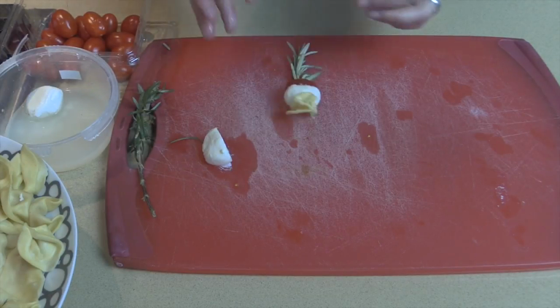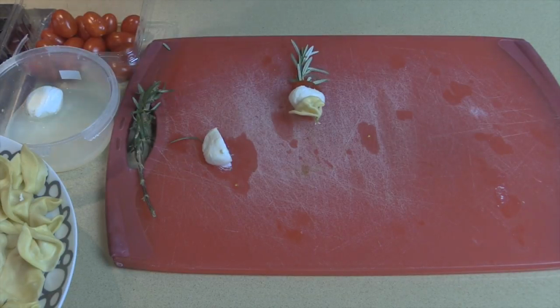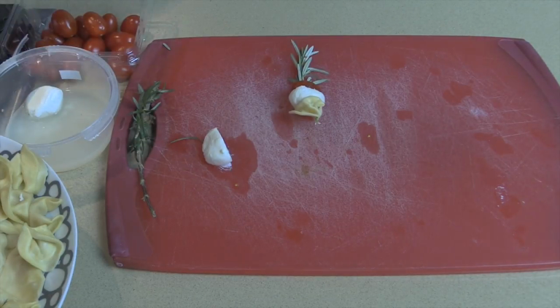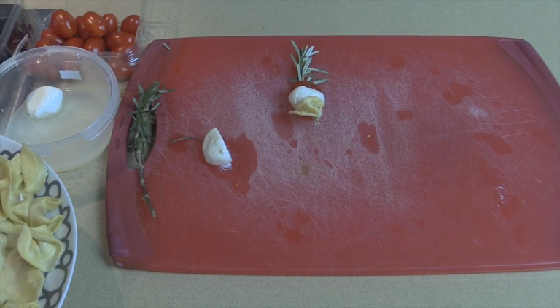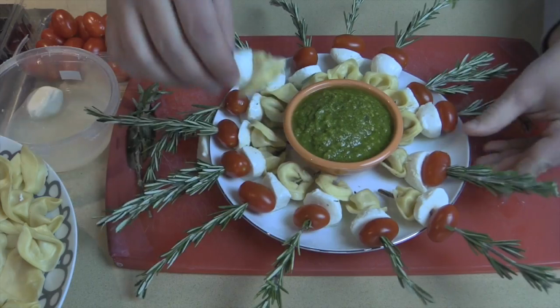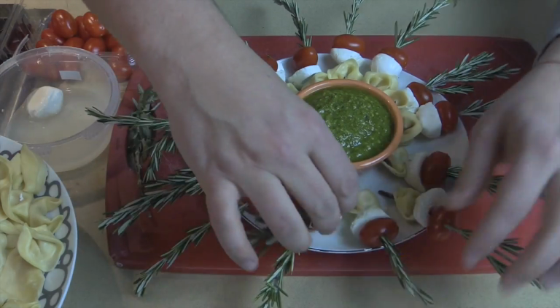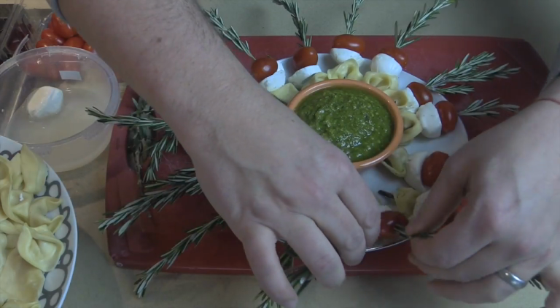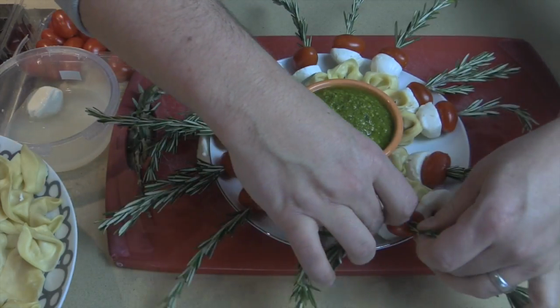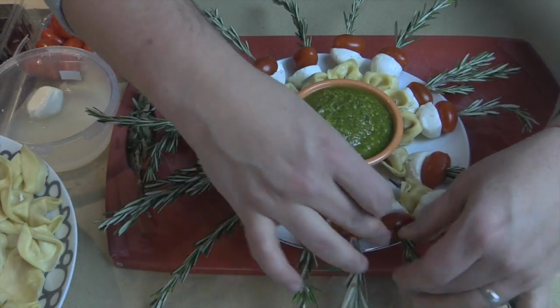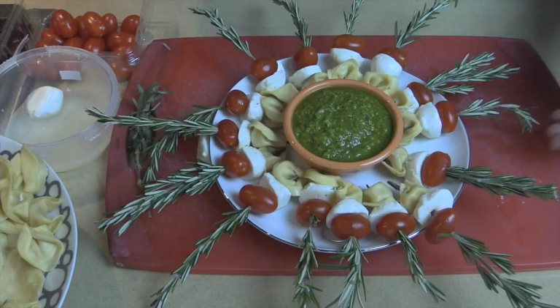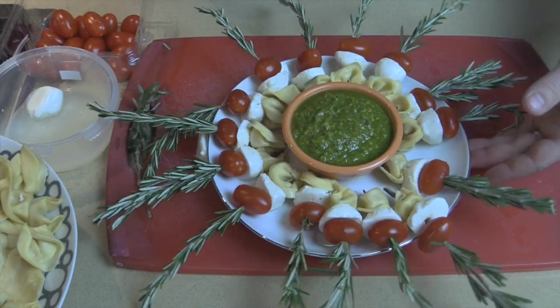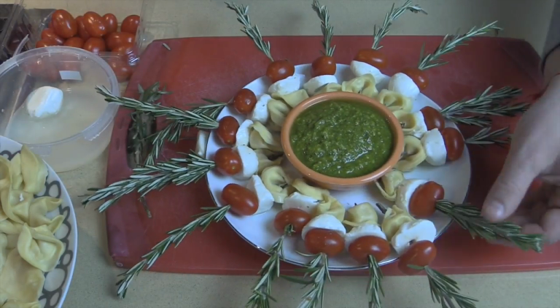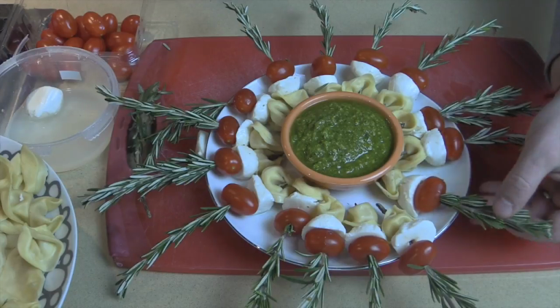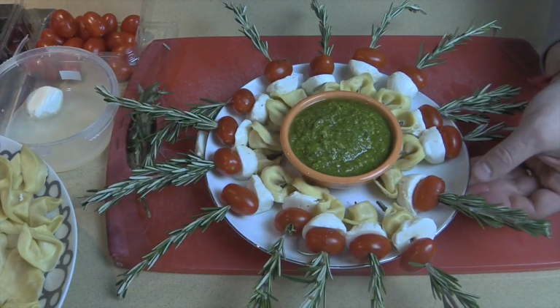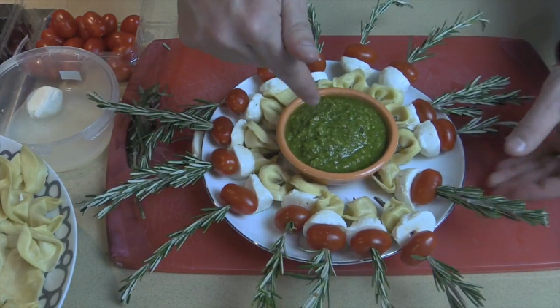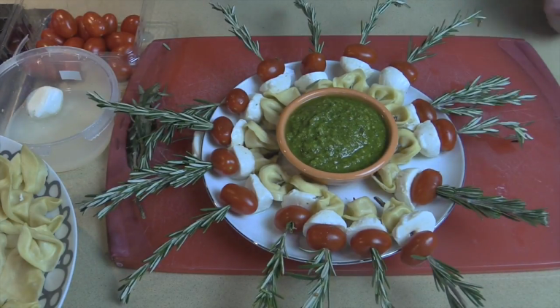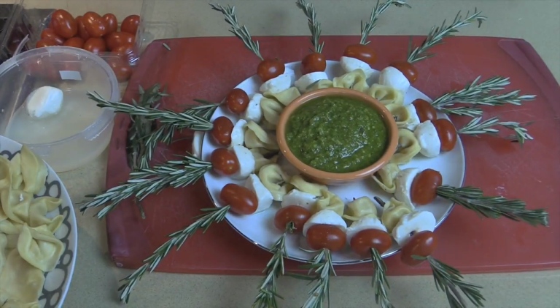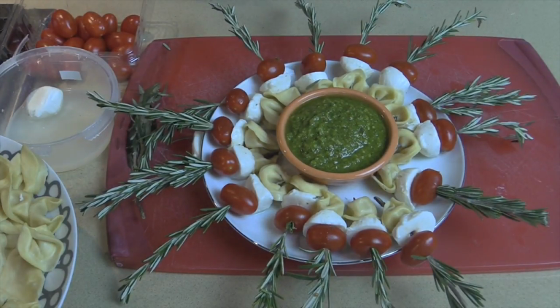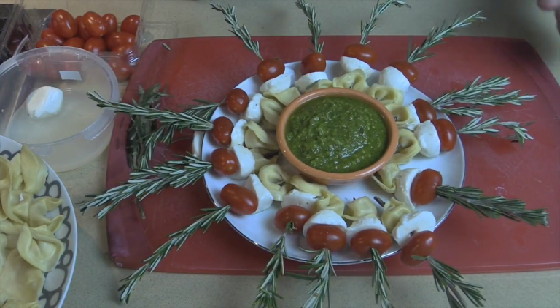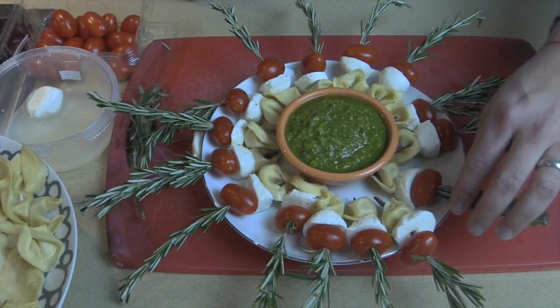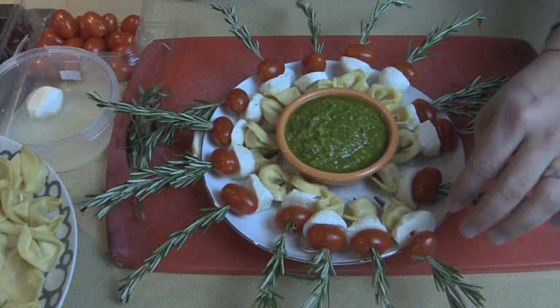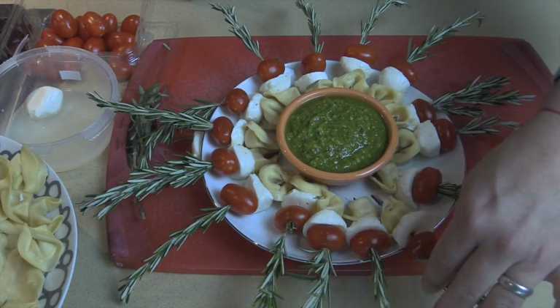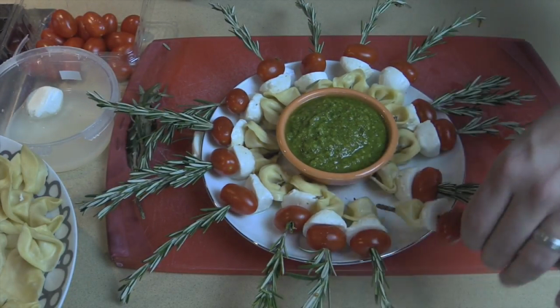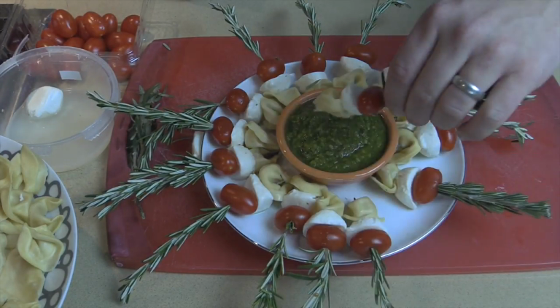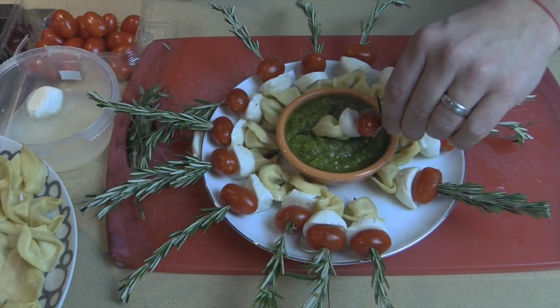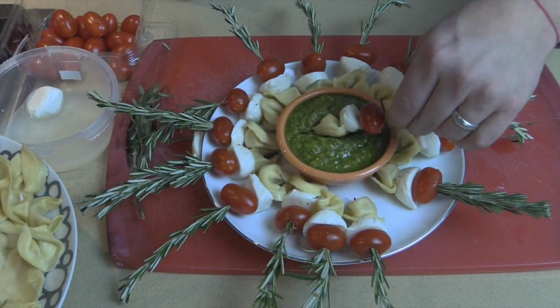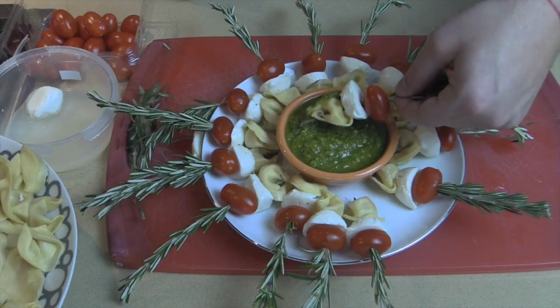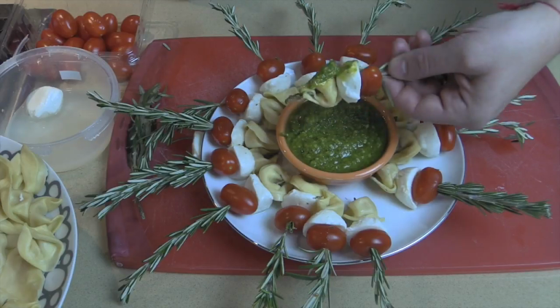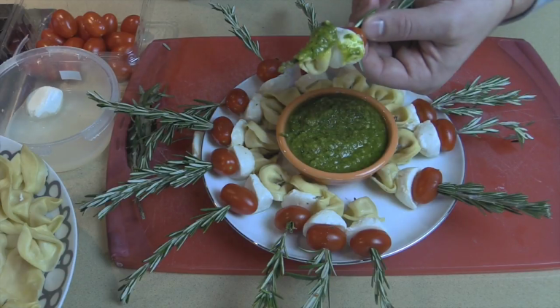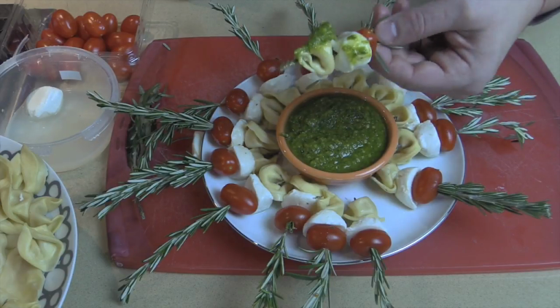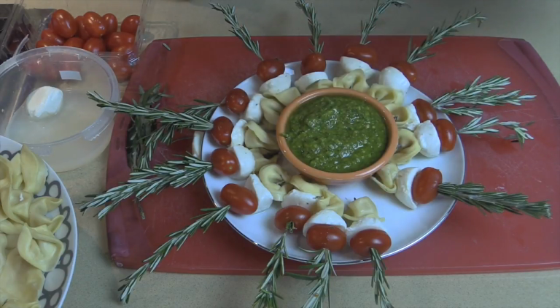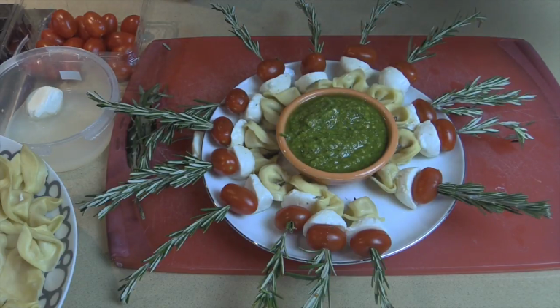Let me show you what the final product looks like. How cute is that! What I did is put some pesto in the middle for dipping, so you can take it — voila — someone can dip it just like that and eat it.